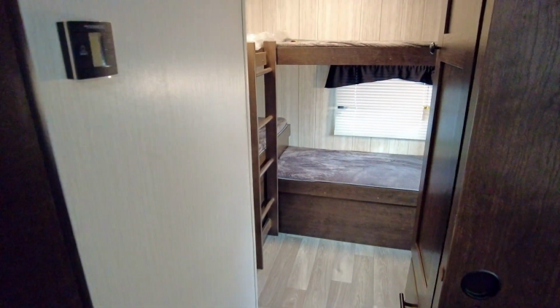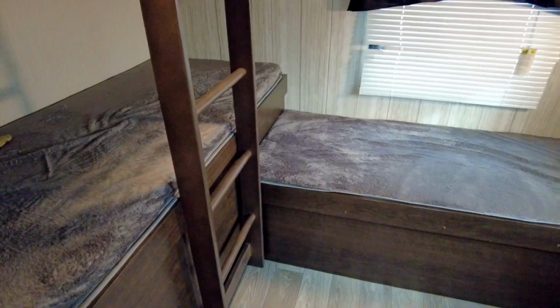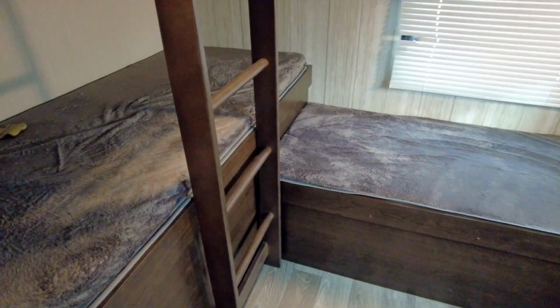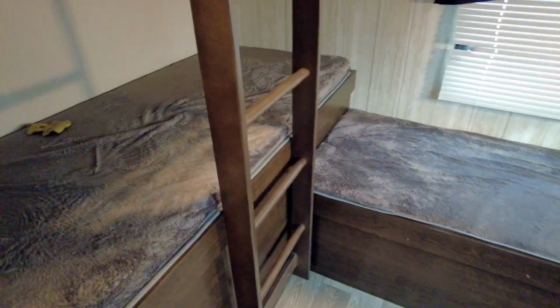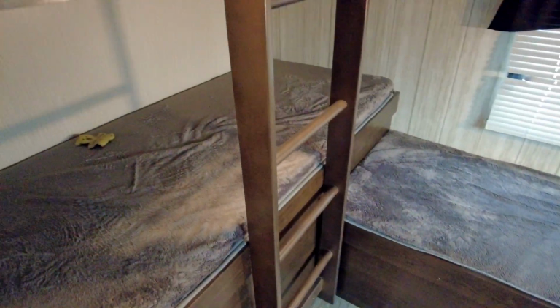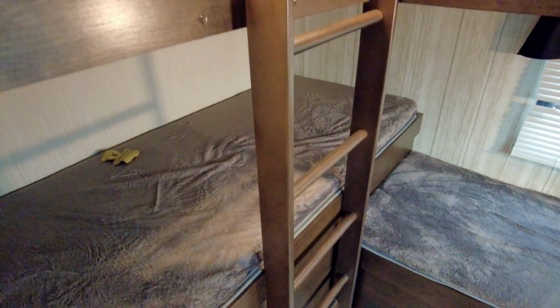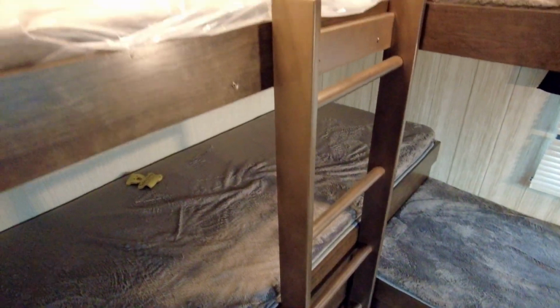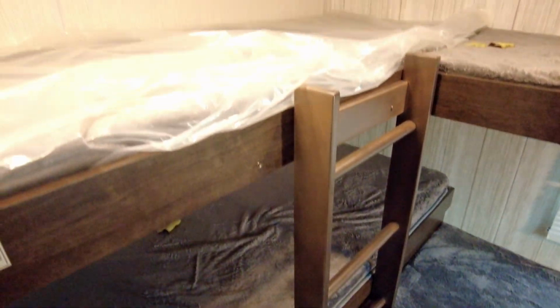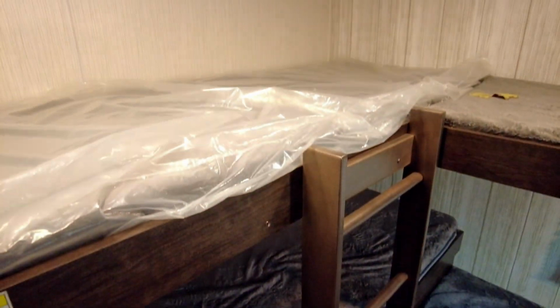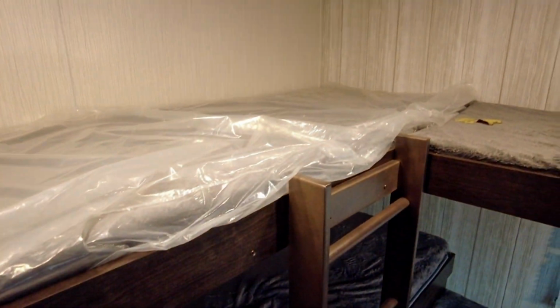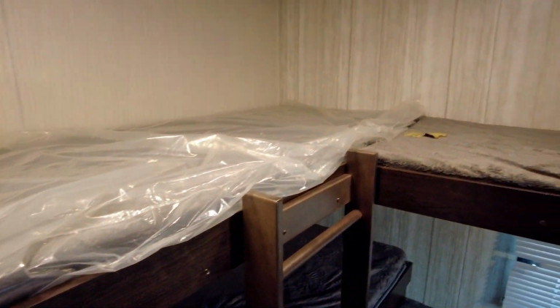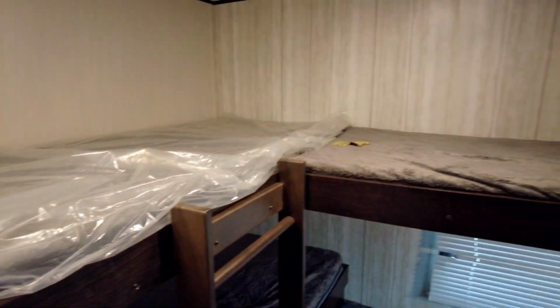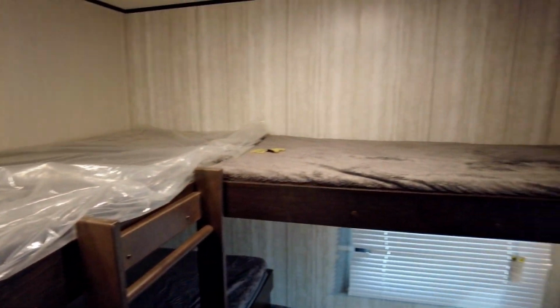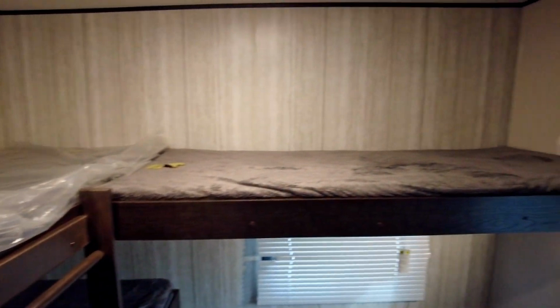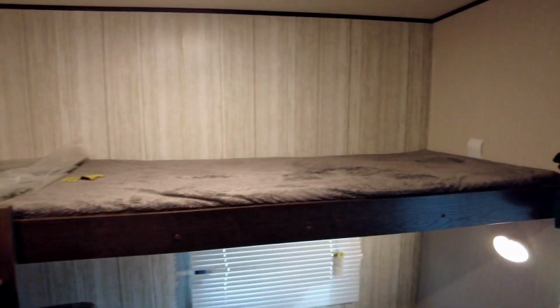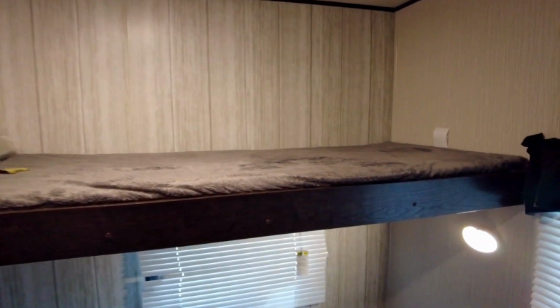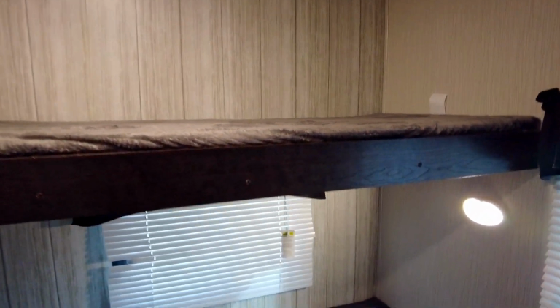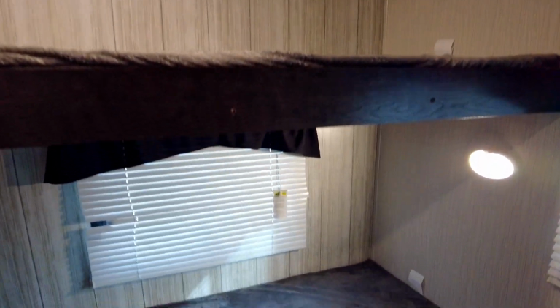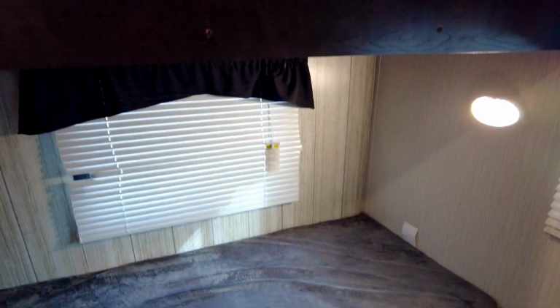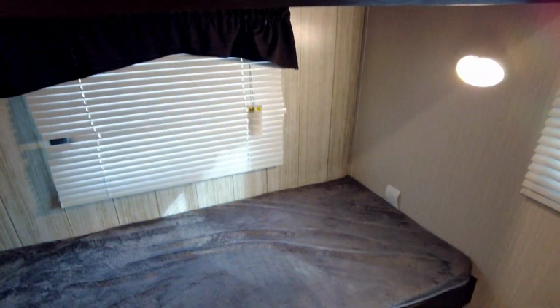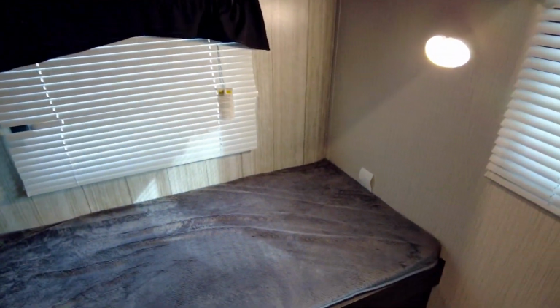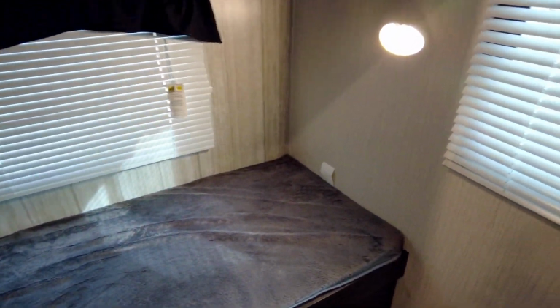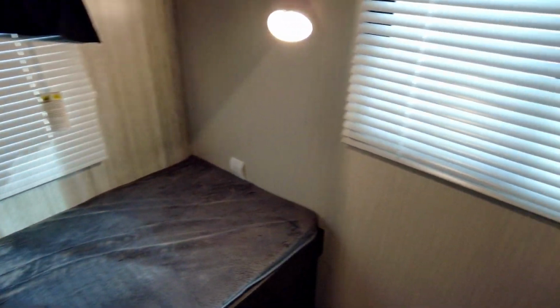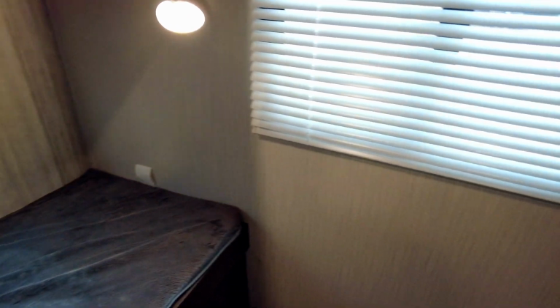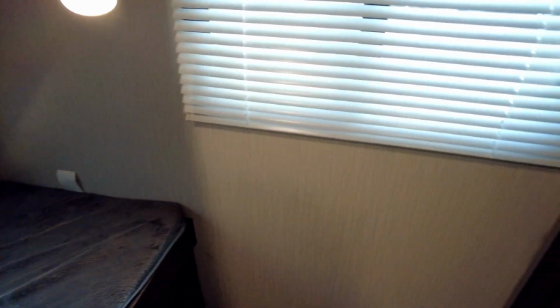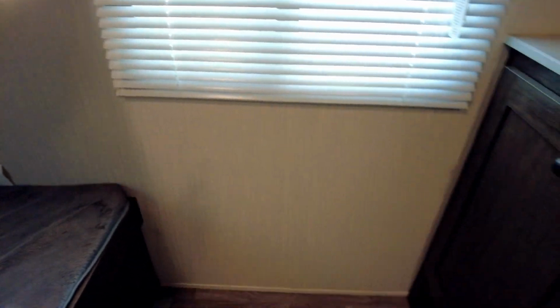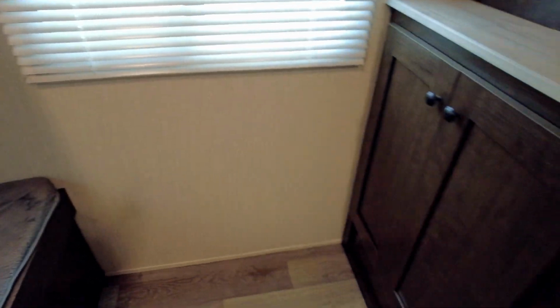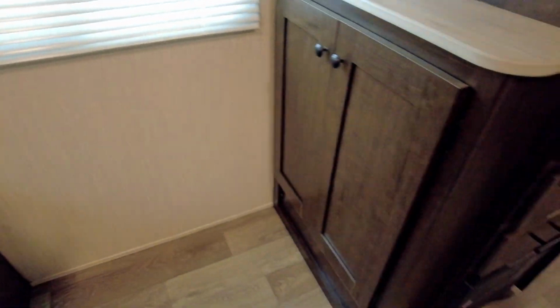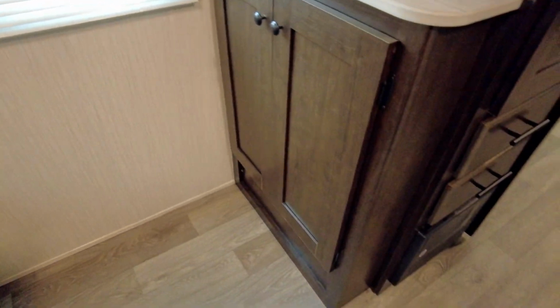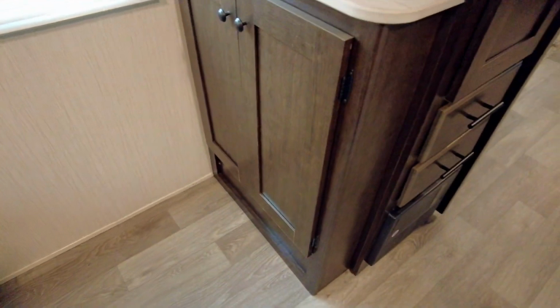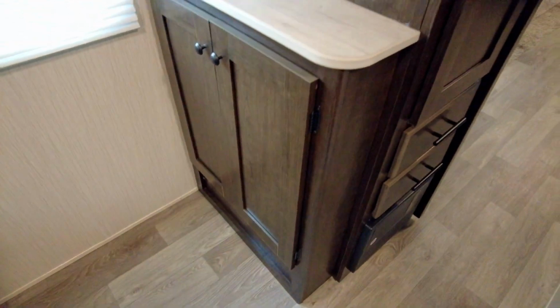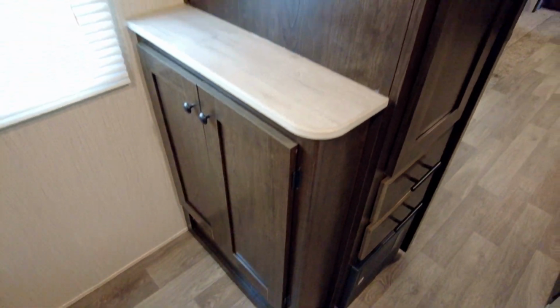Just past the bathroom, at the back of the camper, is a spacious bunkhouse with sleeping room for four. And a small desk with lots of storage to the right of the entrance.